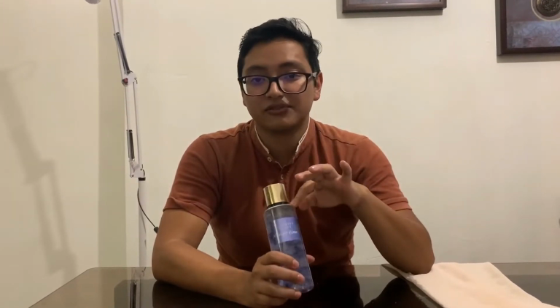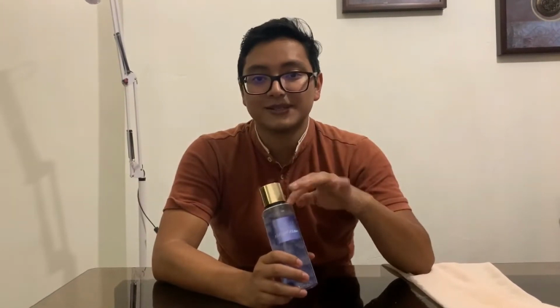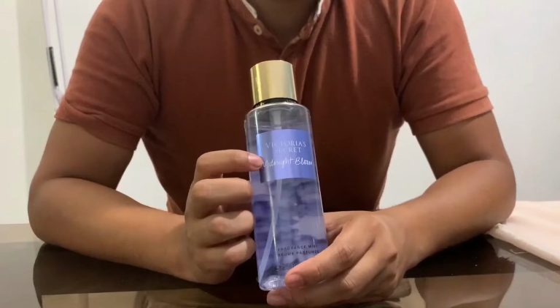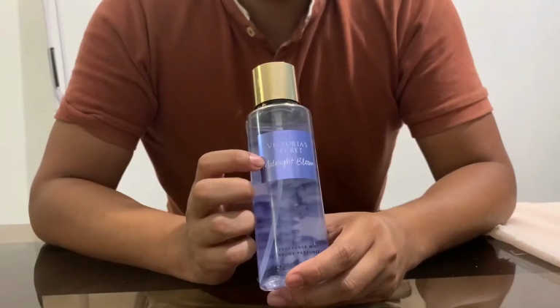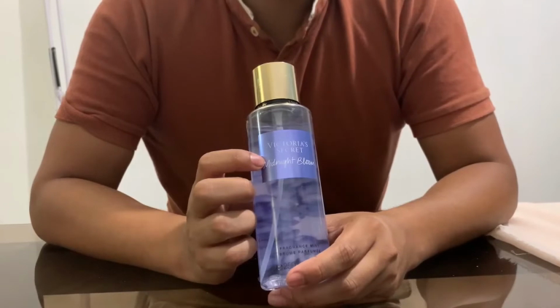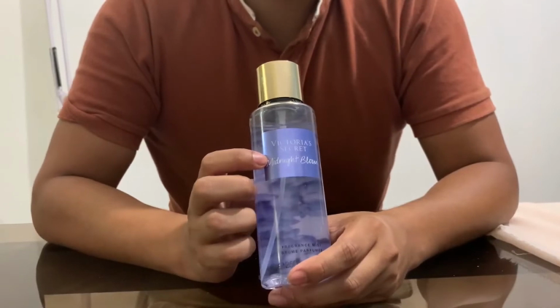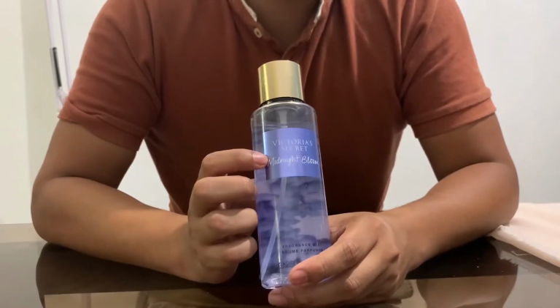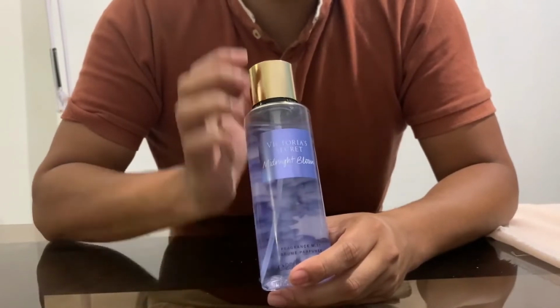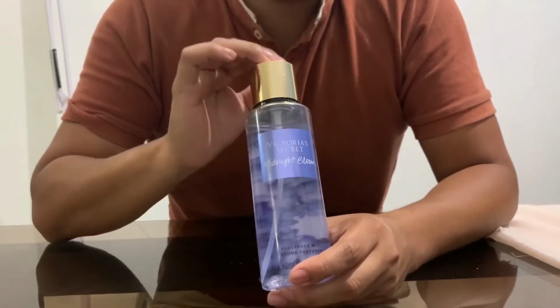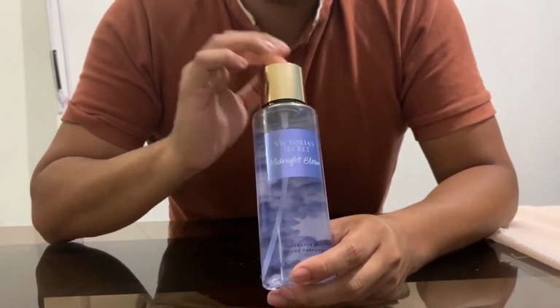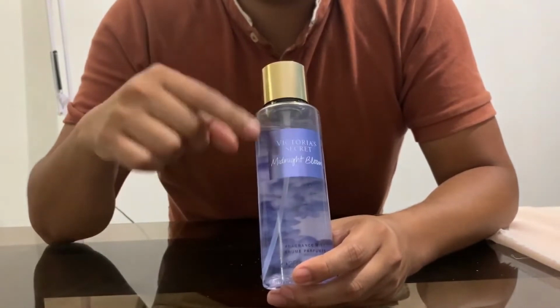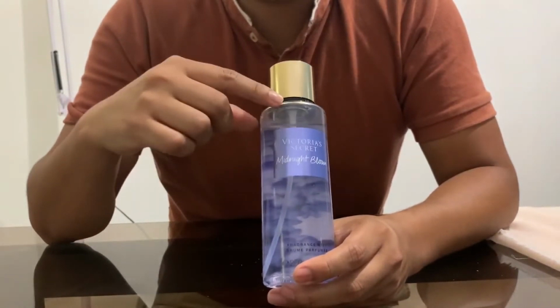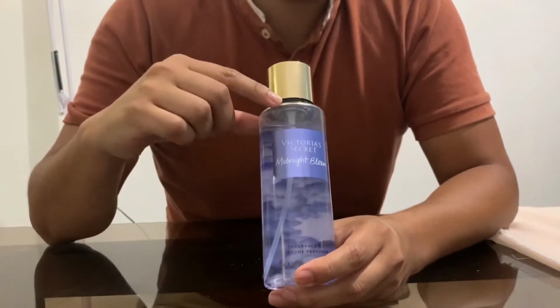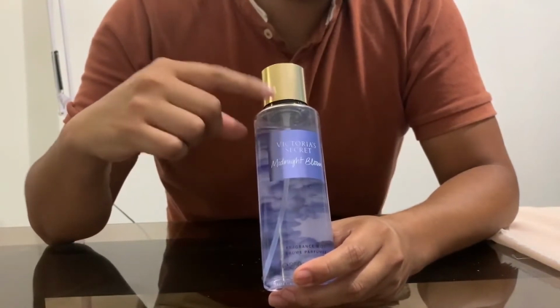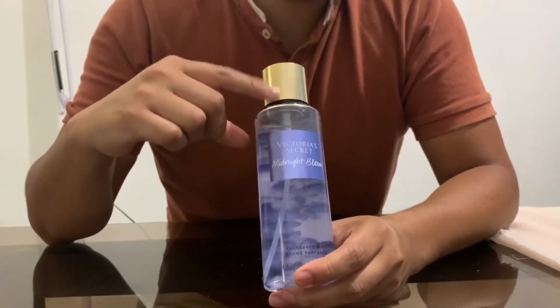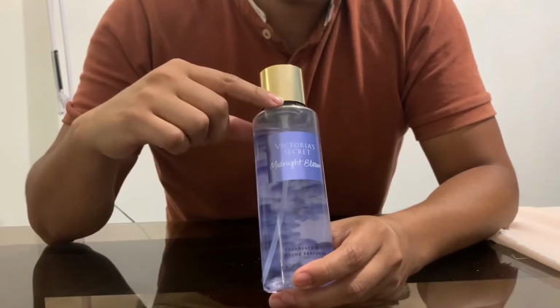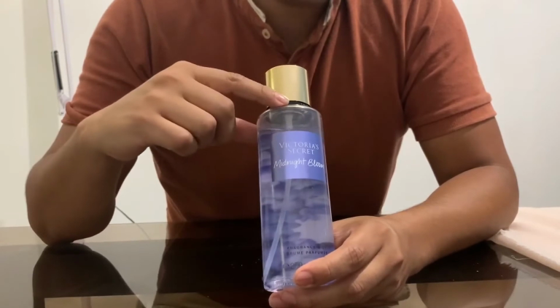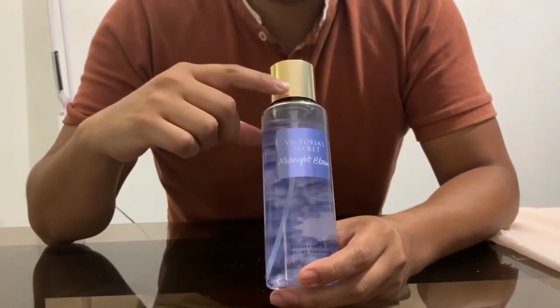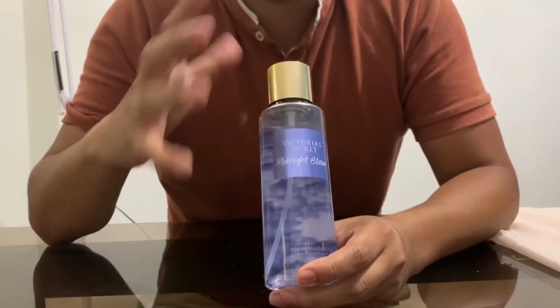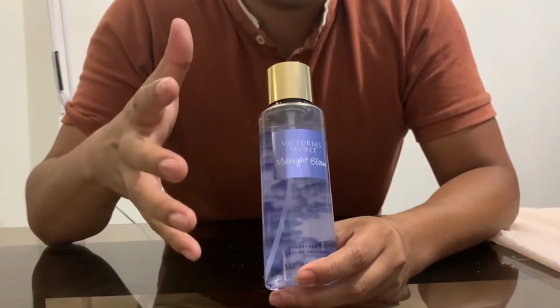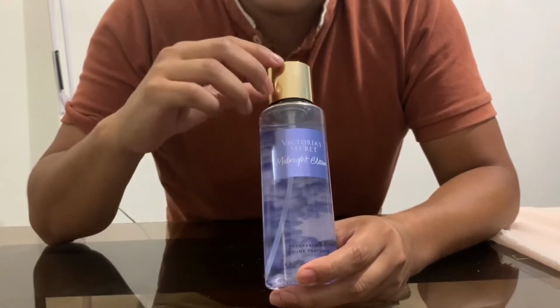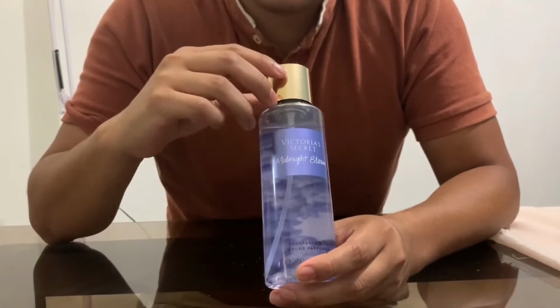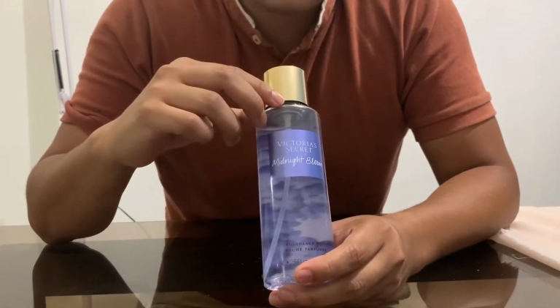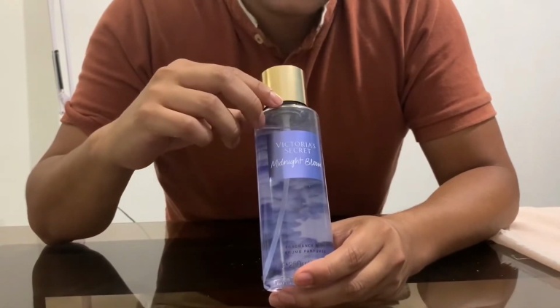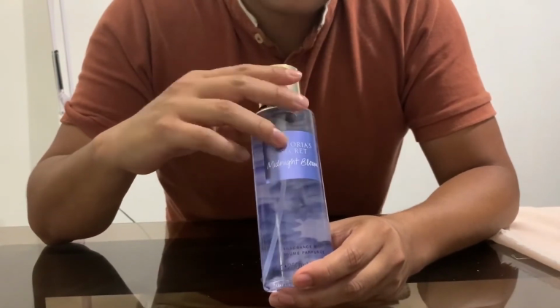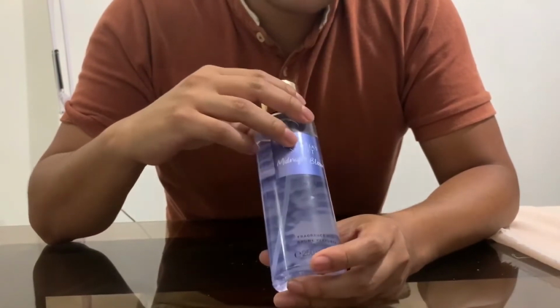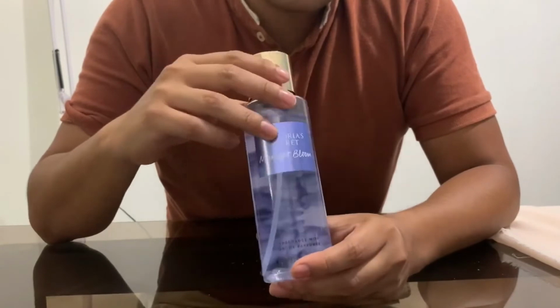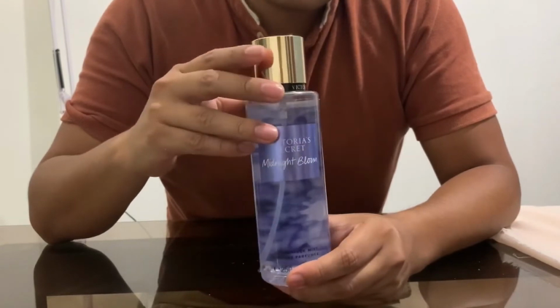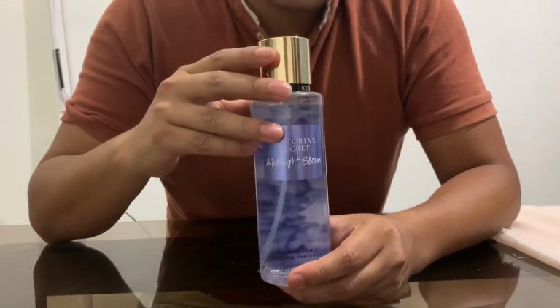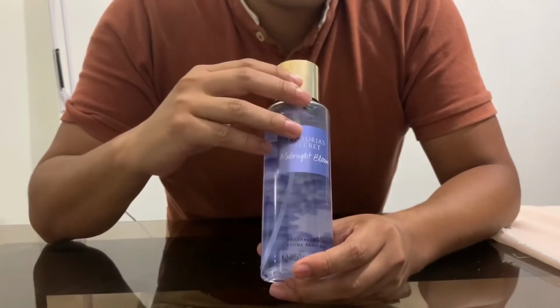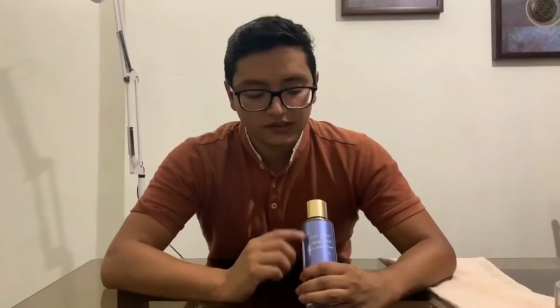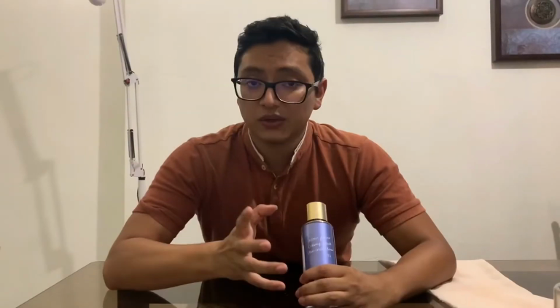All Victoria's Secret fragrances are really nice — they usually come with their own color. This one is blue, like a midnight bloom, as the name mentions. It's very pretty and stylish as well.